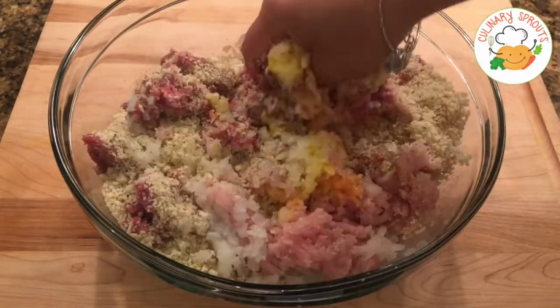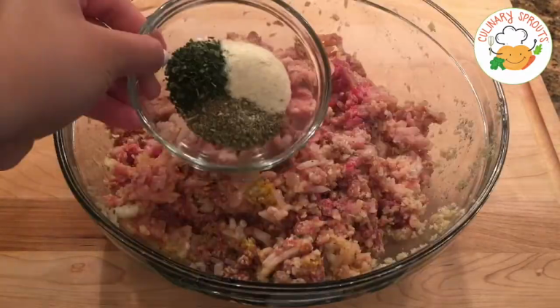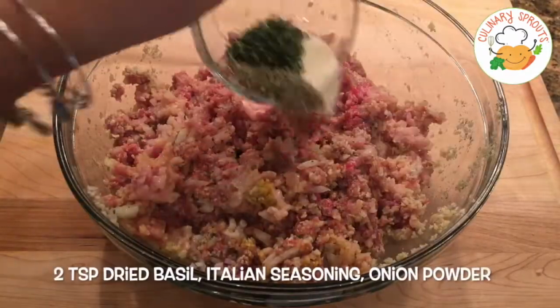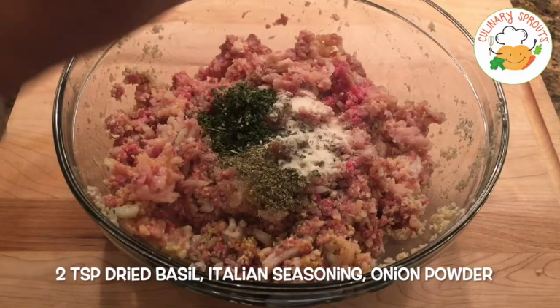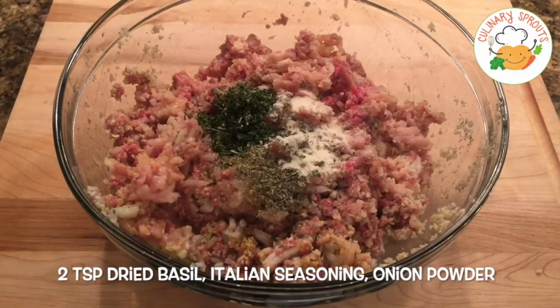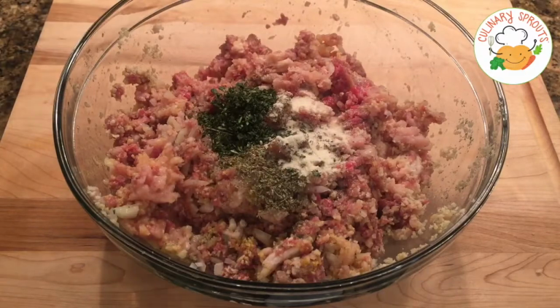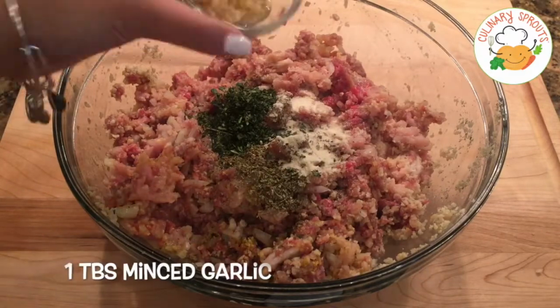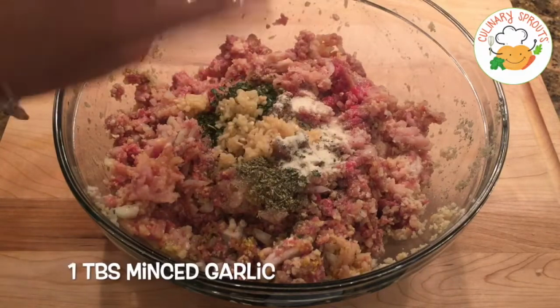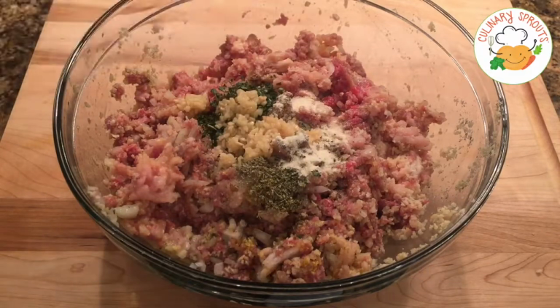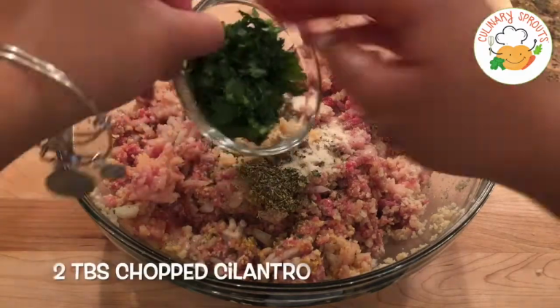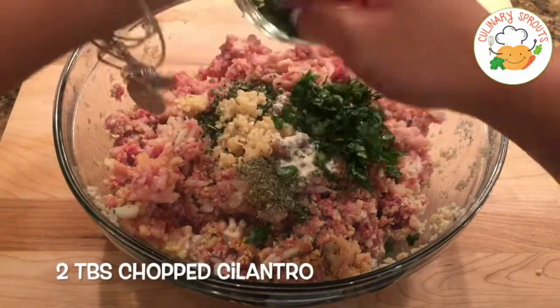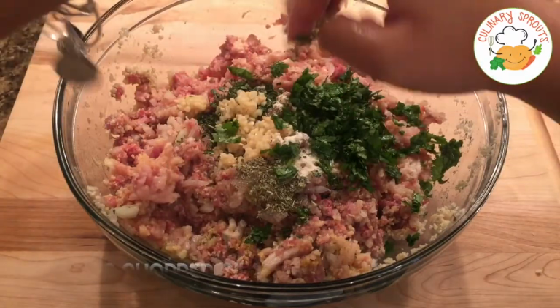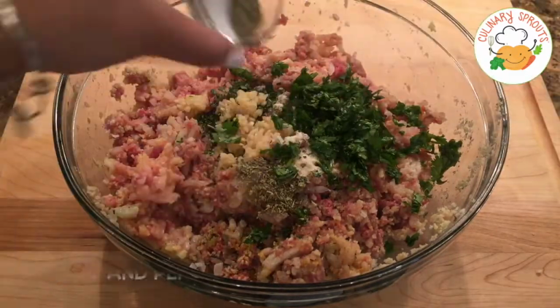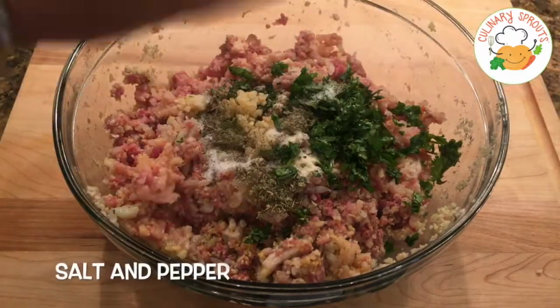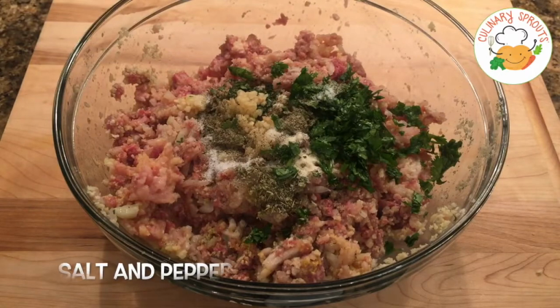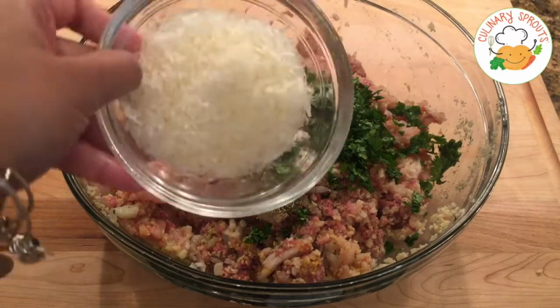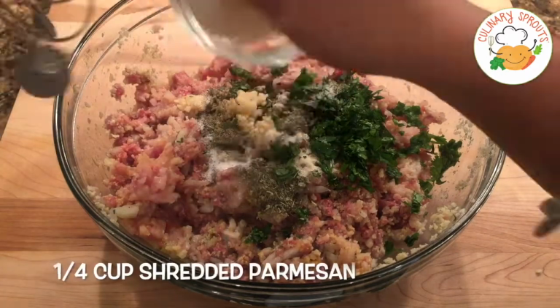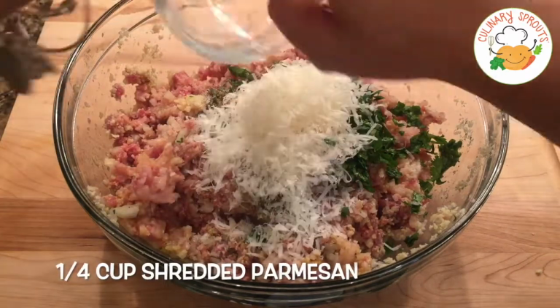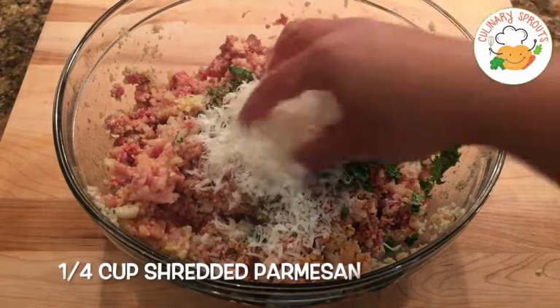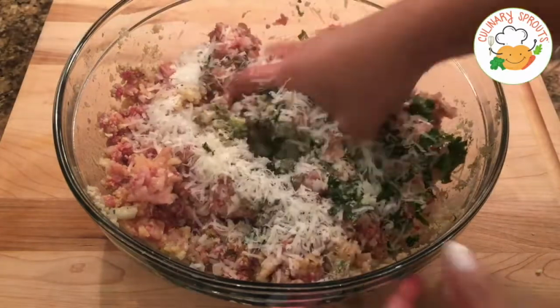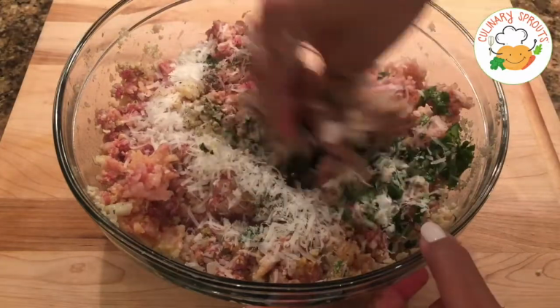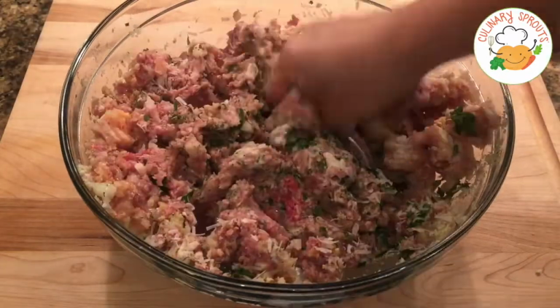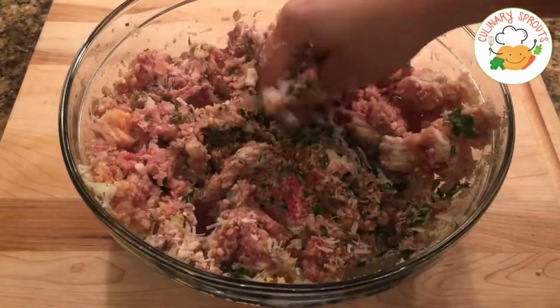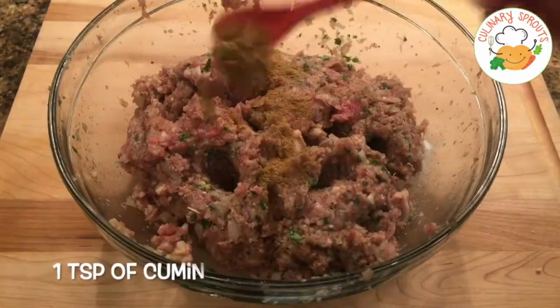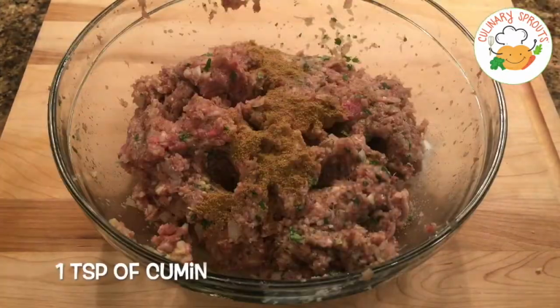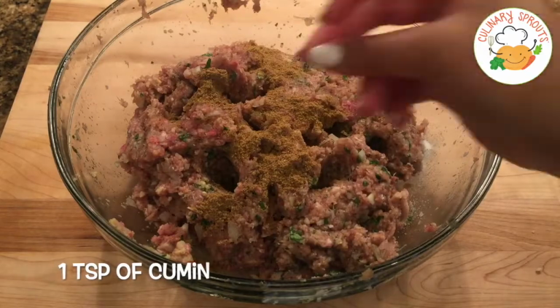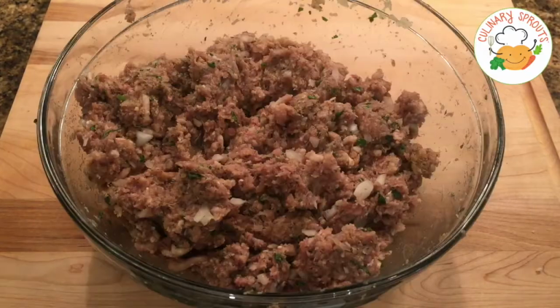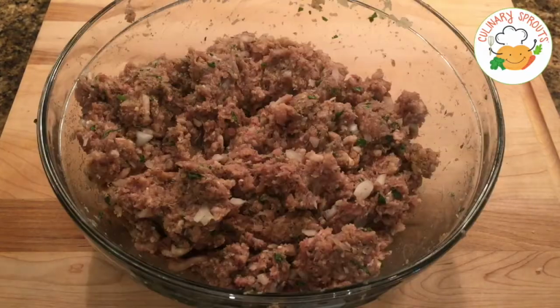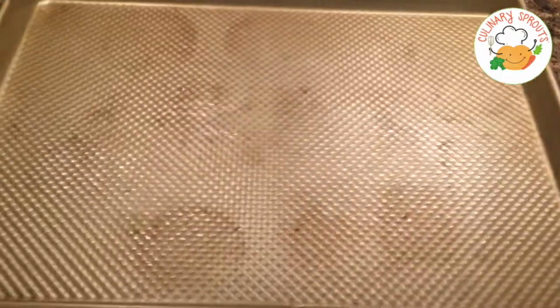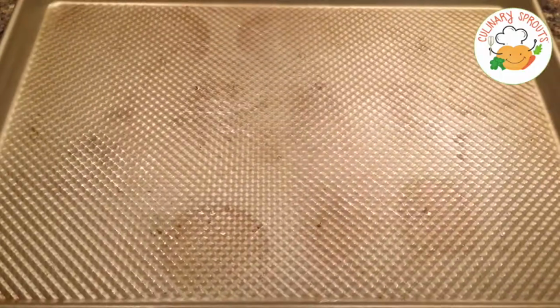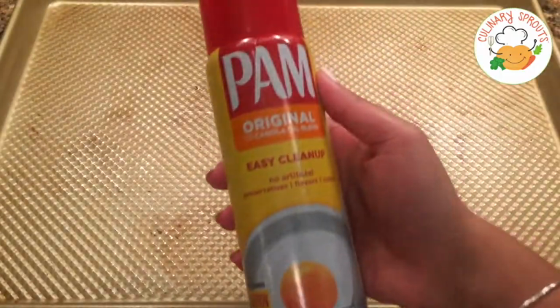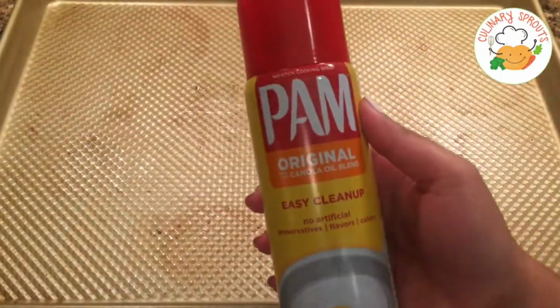Then add basil, Italian seasoning, onion powder, minced garlic, chopped cilantro, salt and pepper, and freshly grated Parmesan cheese. And this is optional, but I find that adding cumin will really enhance all the flavors of the meat. So give it a try!